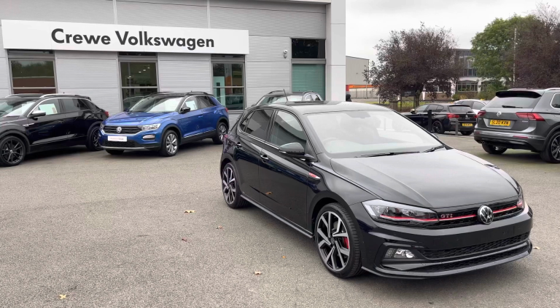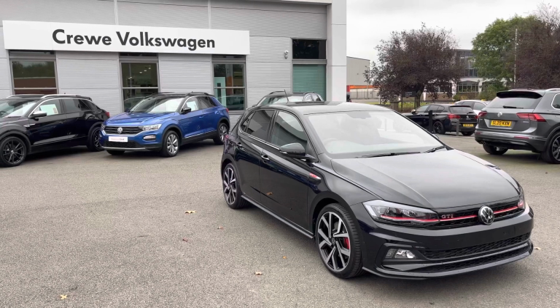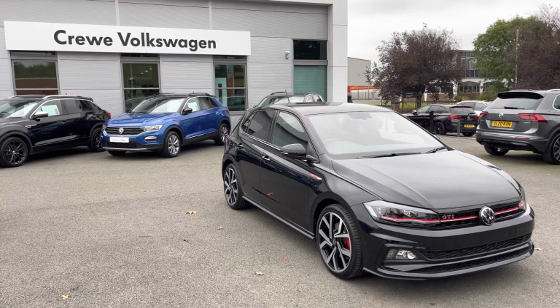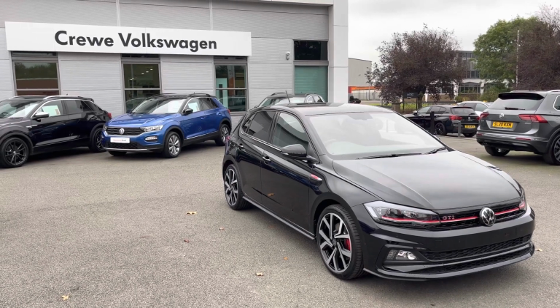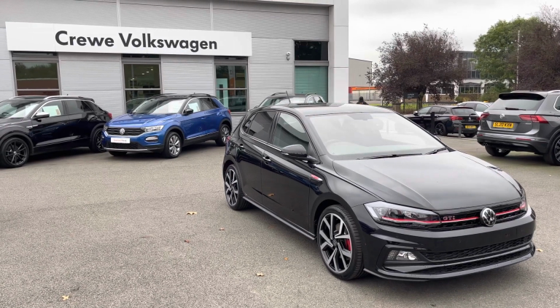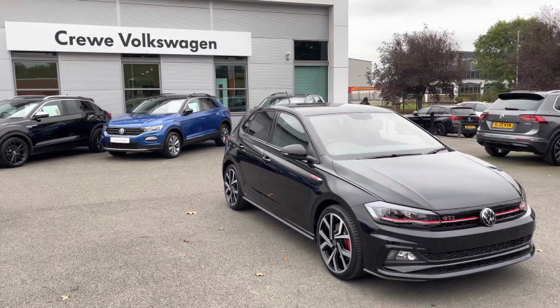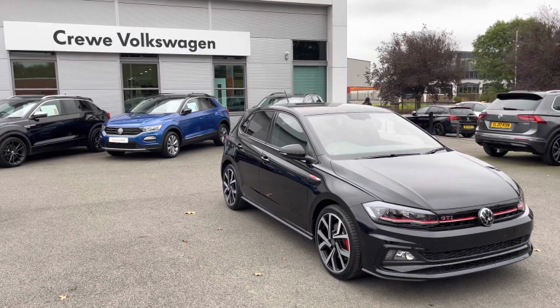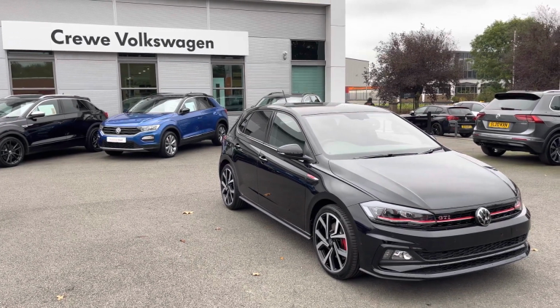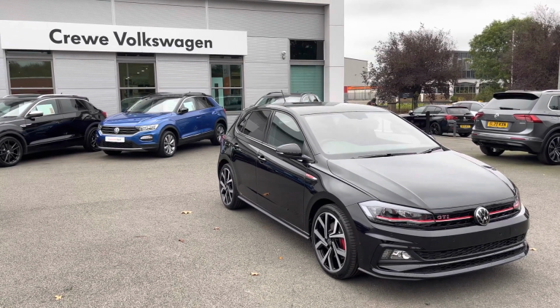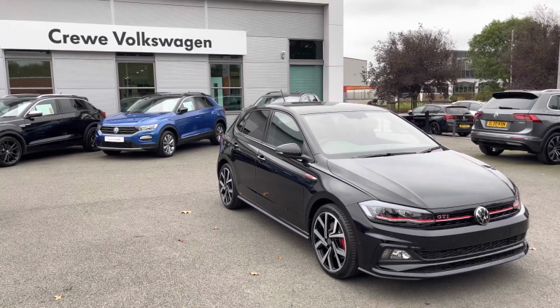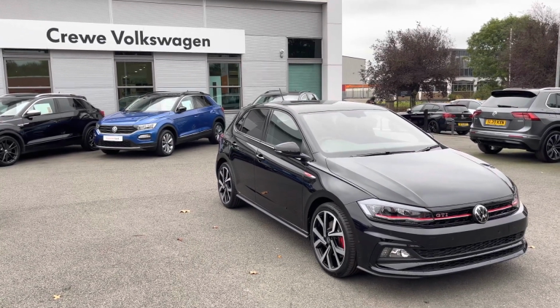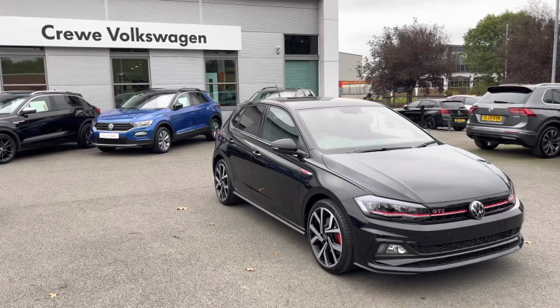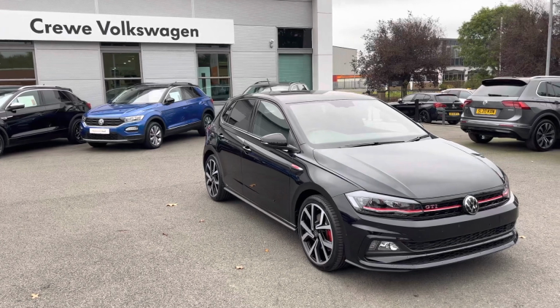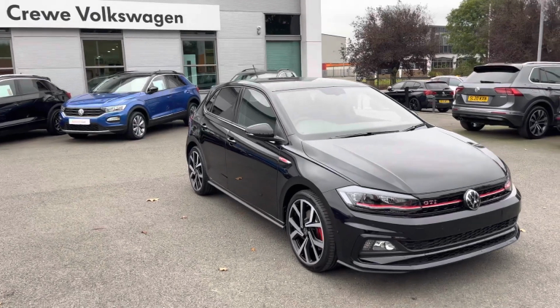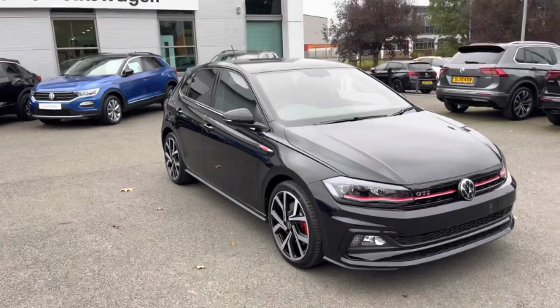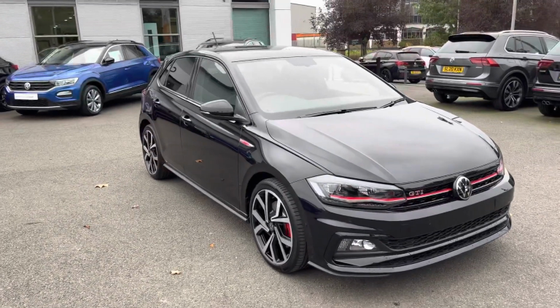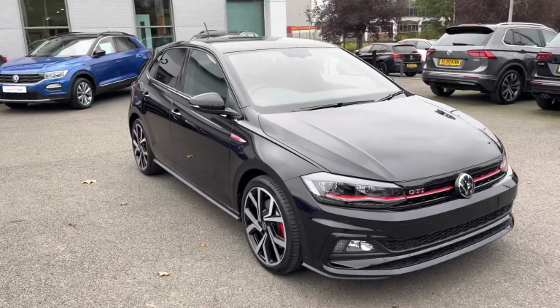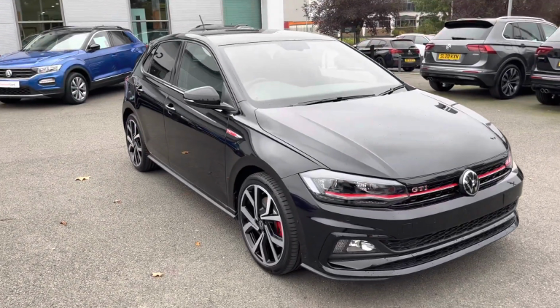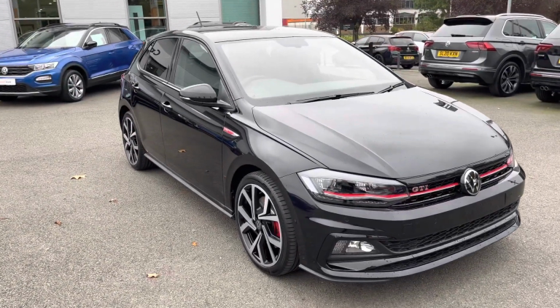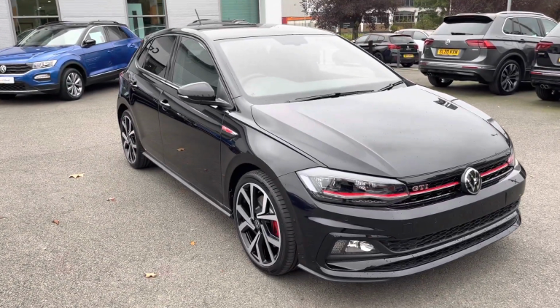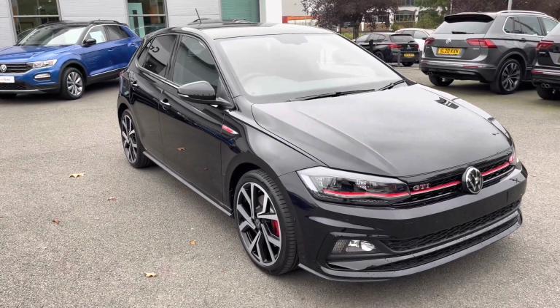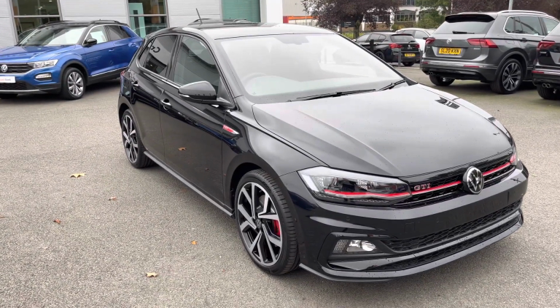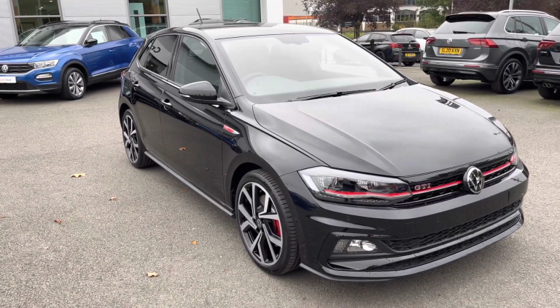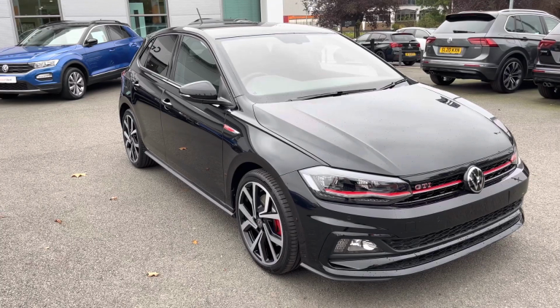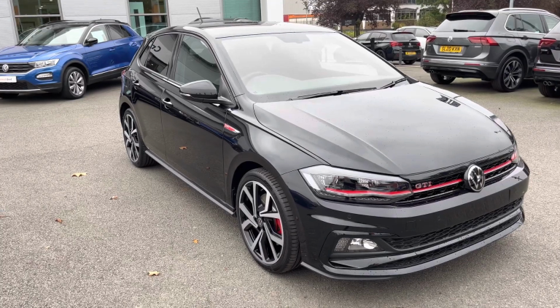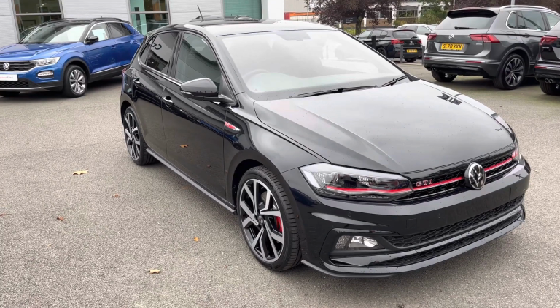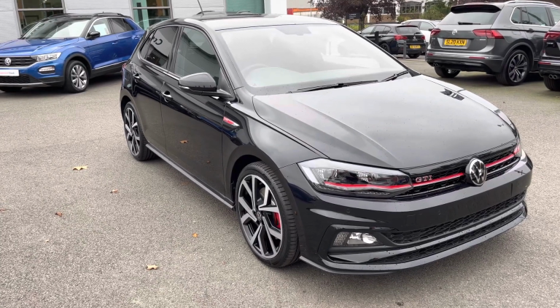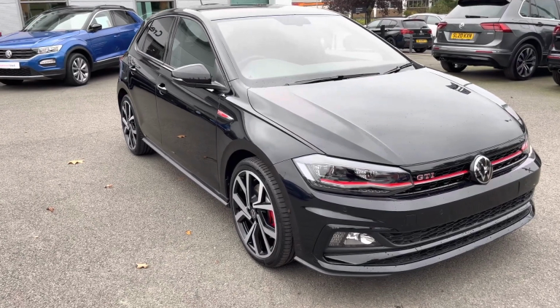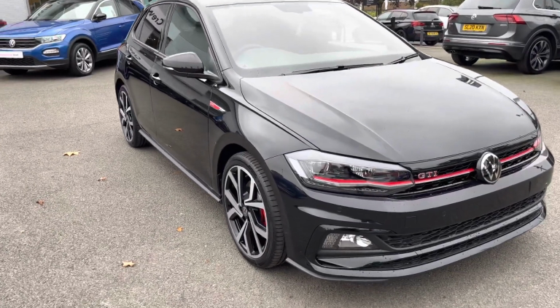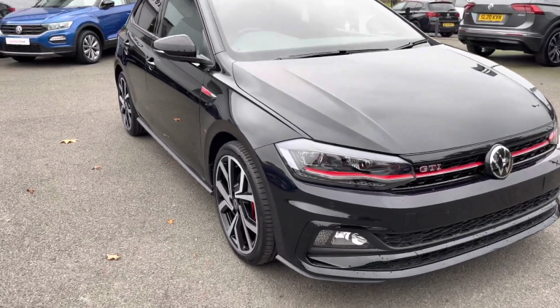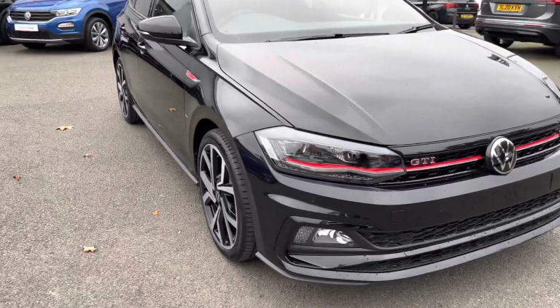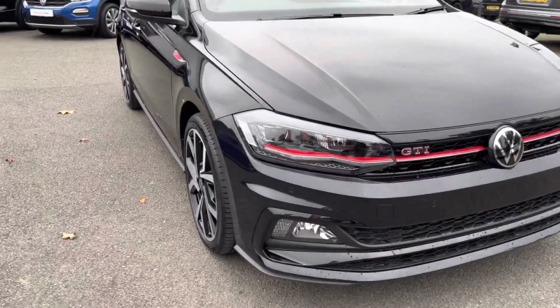Hello and welcome. Greg here from Crew Volkswagen Dealership. Today I want to tell you a little bit more about this gorgeous looking Volkswagen Polo. This is of course the Volkswagen Polo GTI Plus model, here finished in the optional deep black pearlescent paintwork.